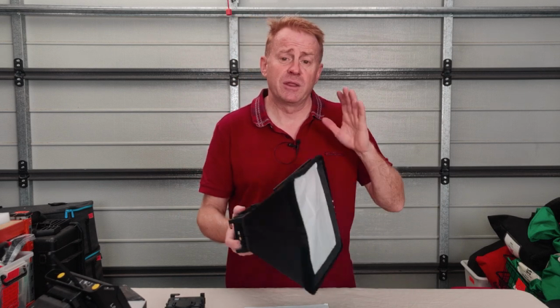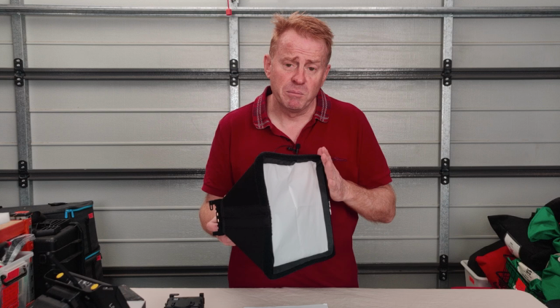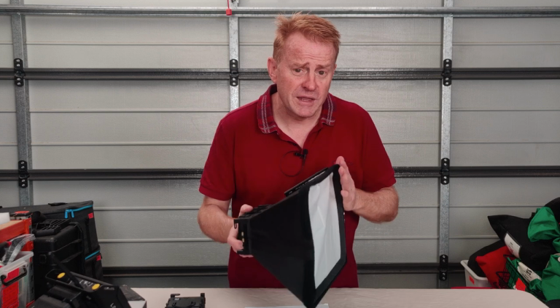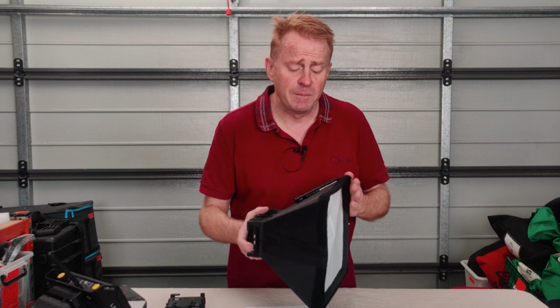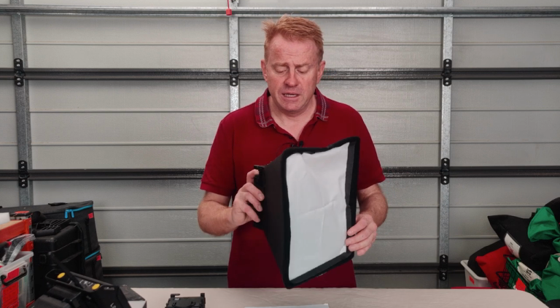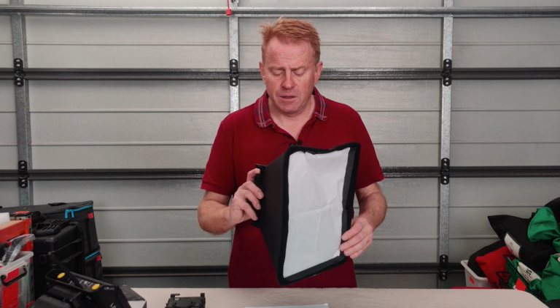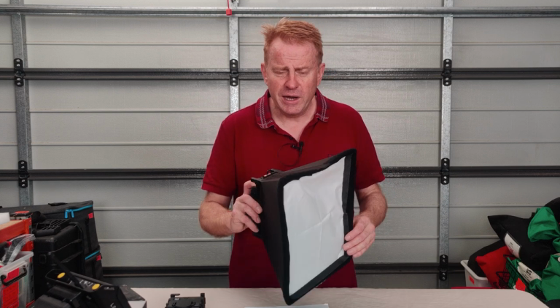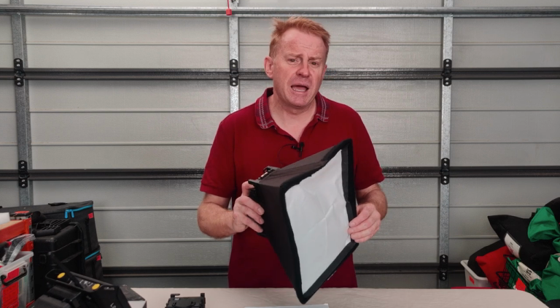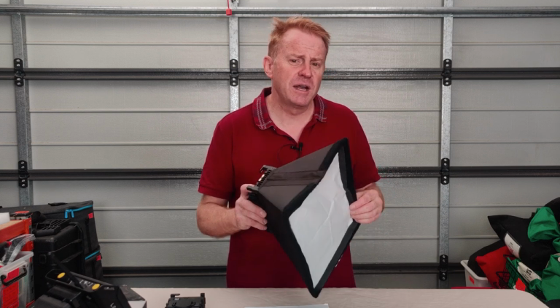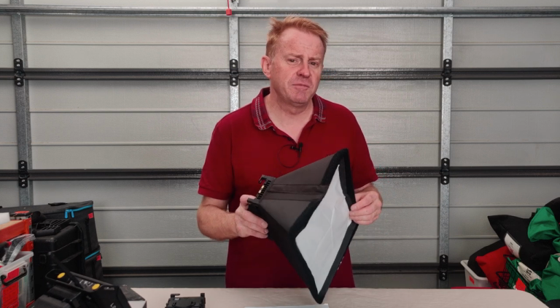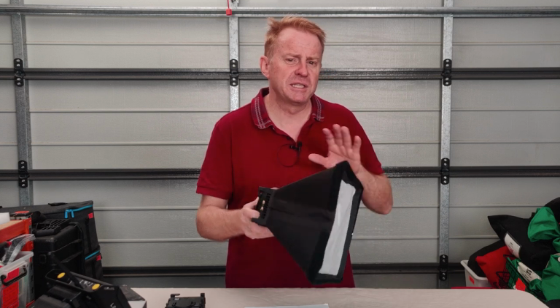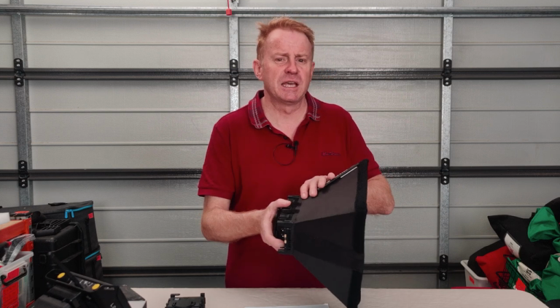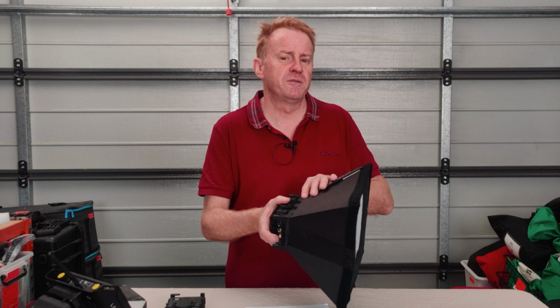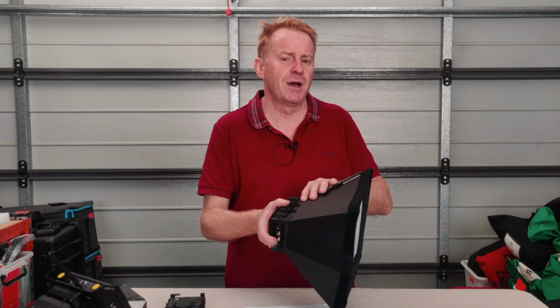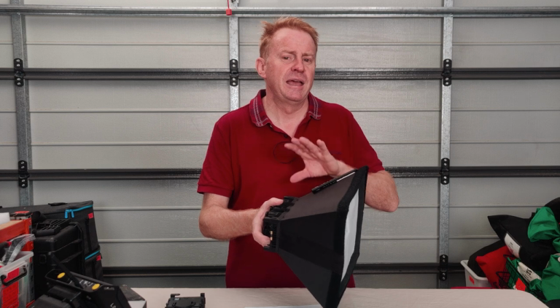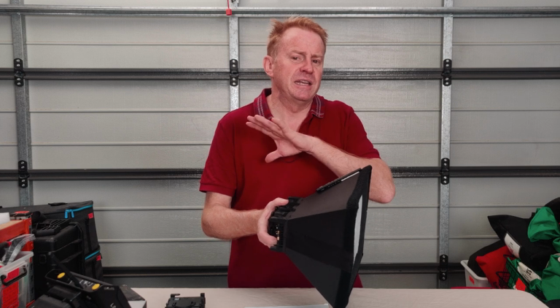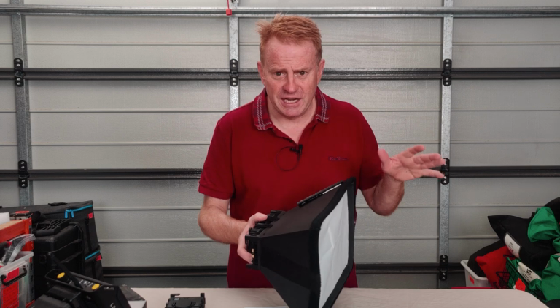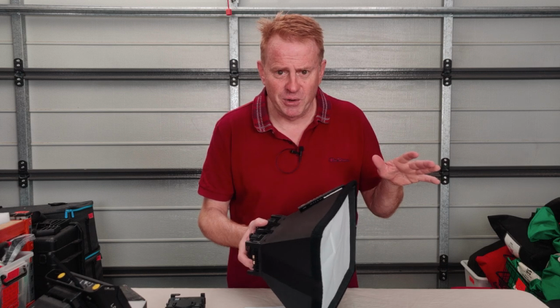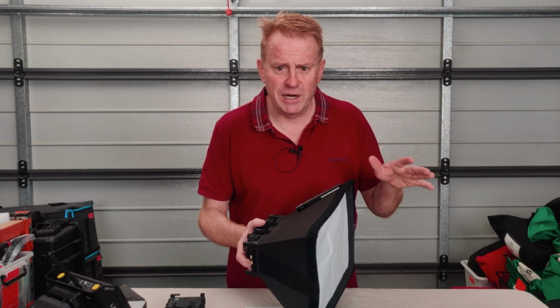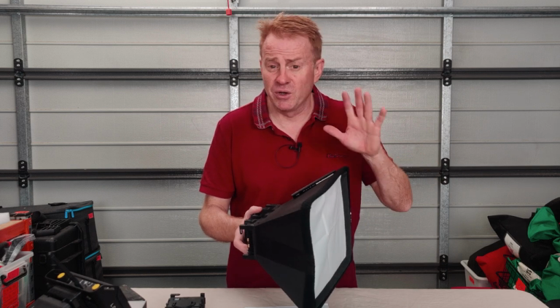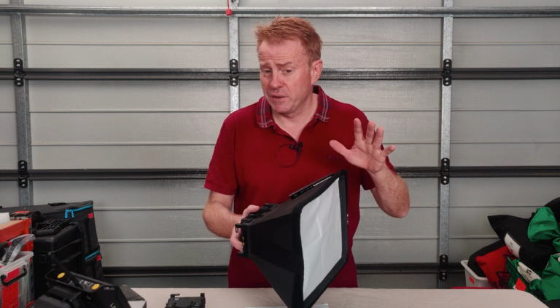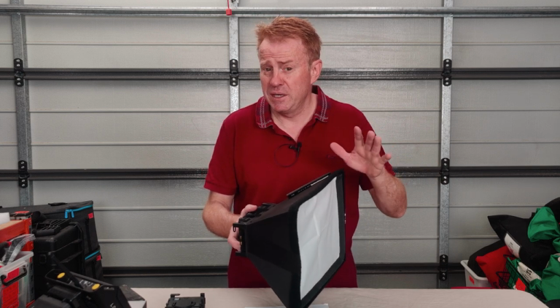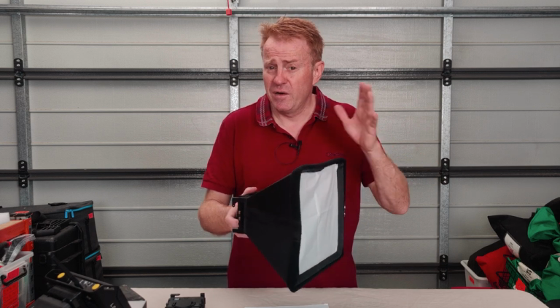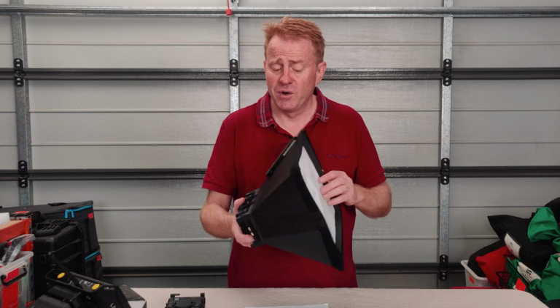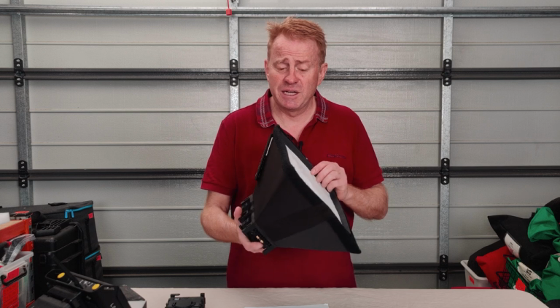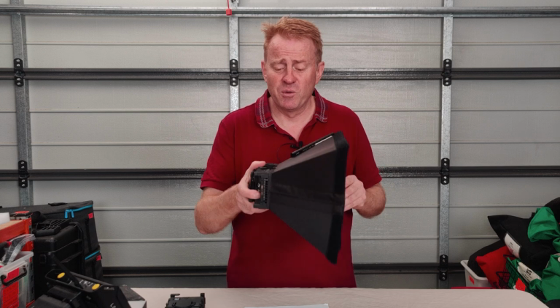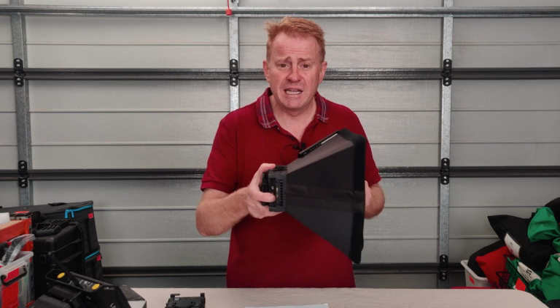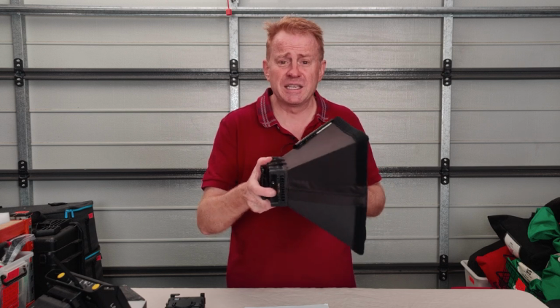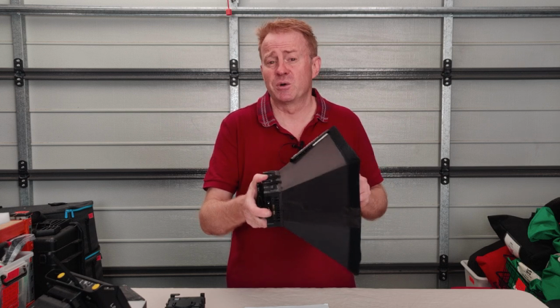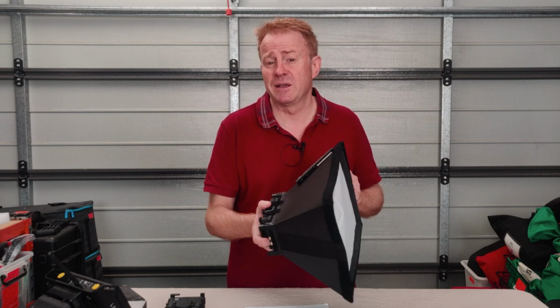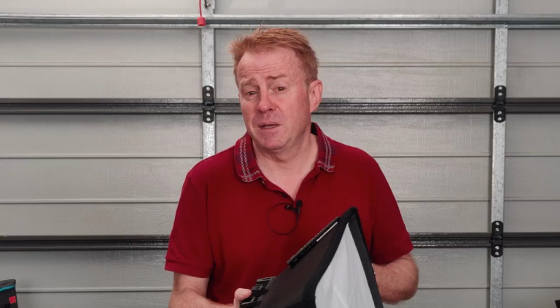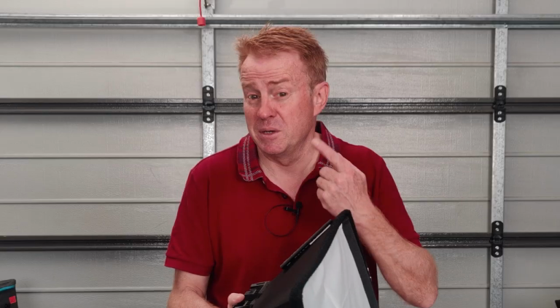The reason I'm pointing that out is I reckon about 90% of people setting this up for the first time, having never seen anybody do it and having no clue what they're doing, wouldn't get this assembled correctly - including me.